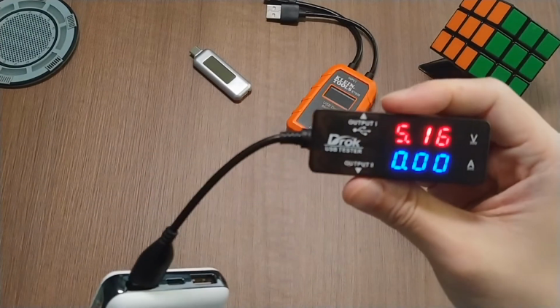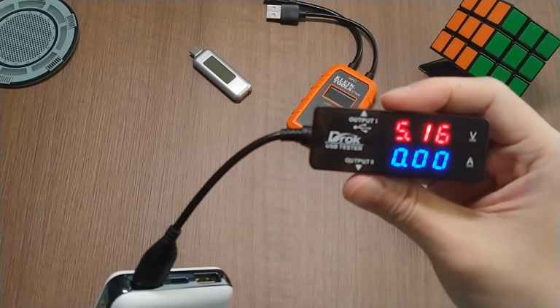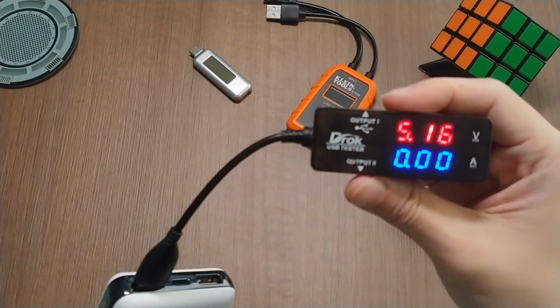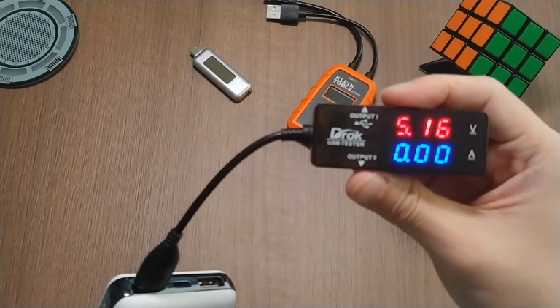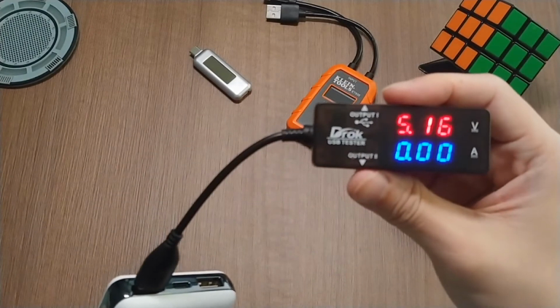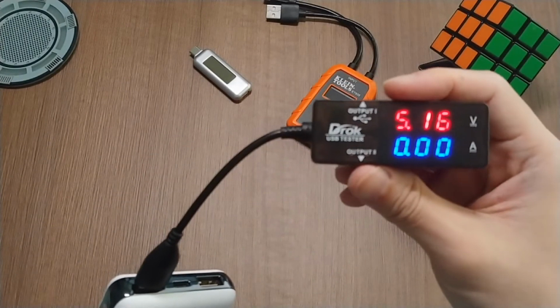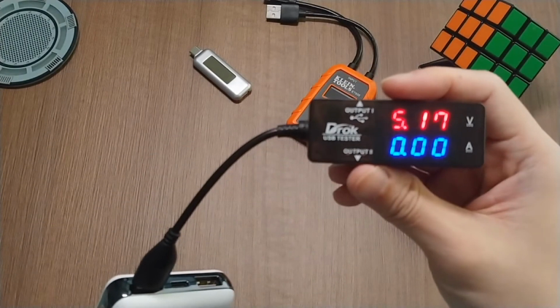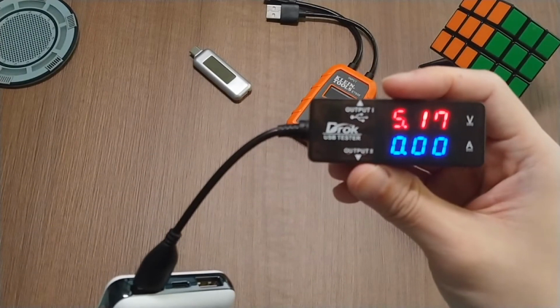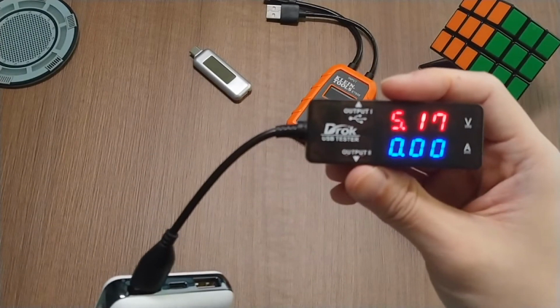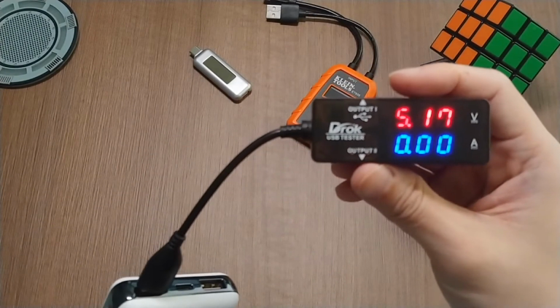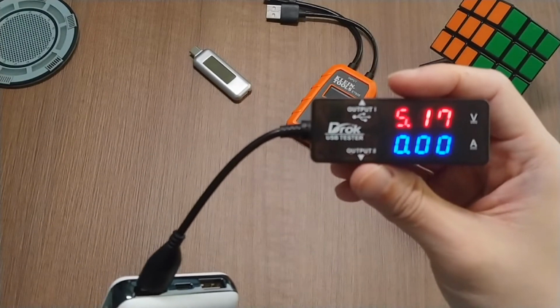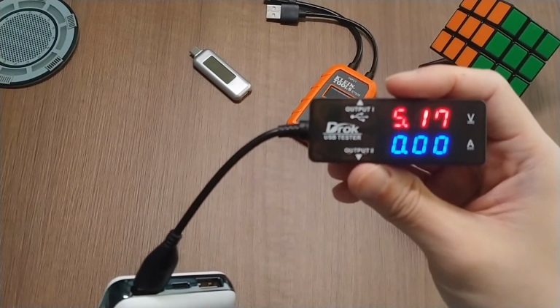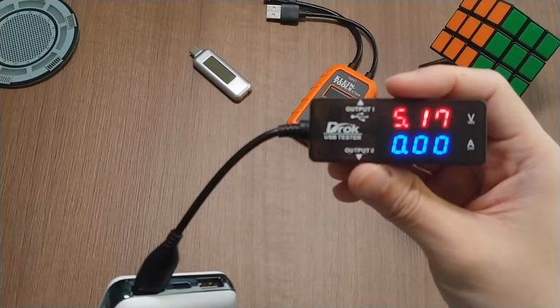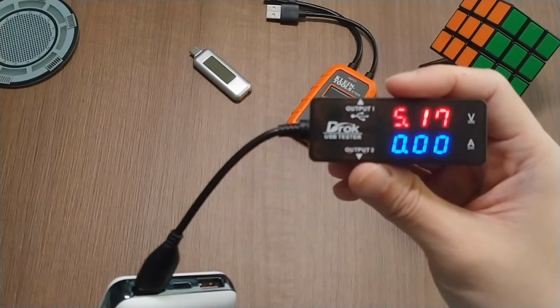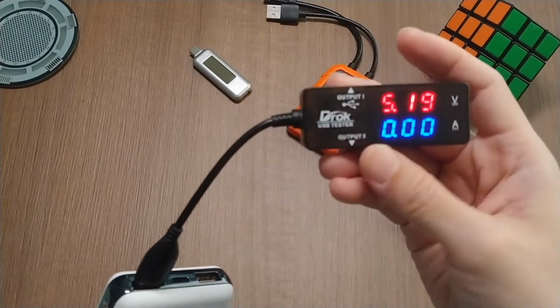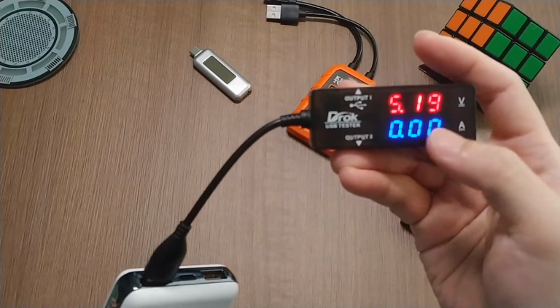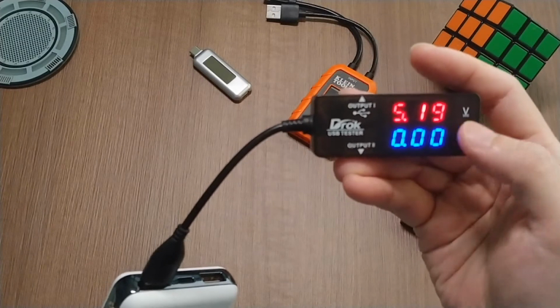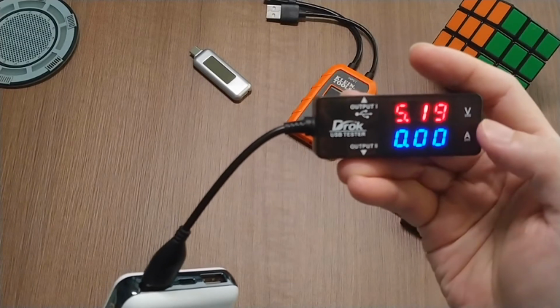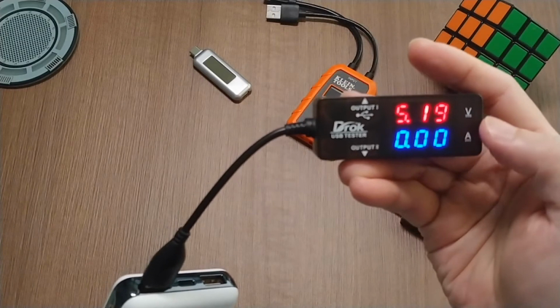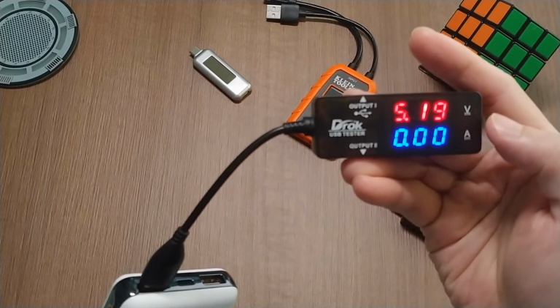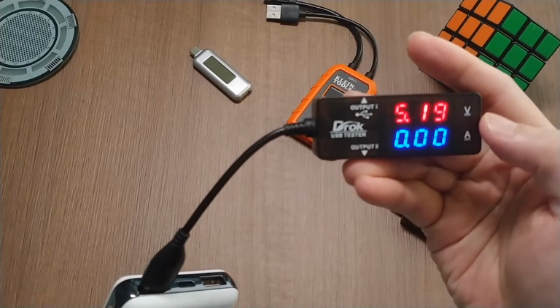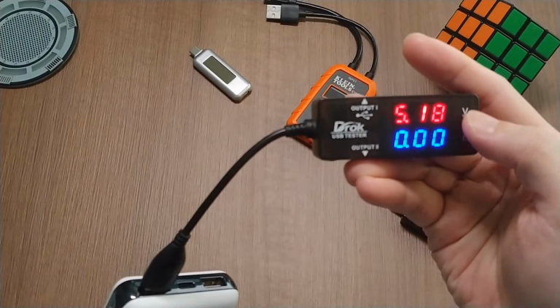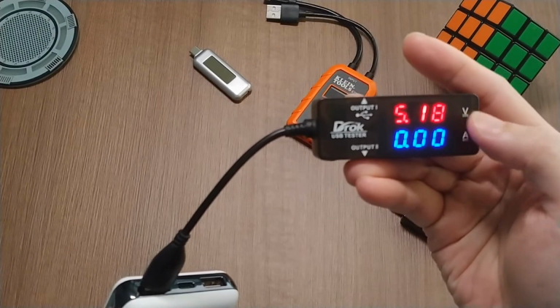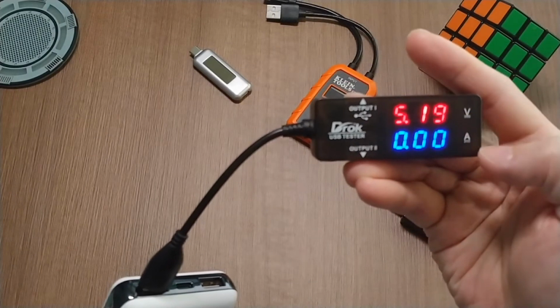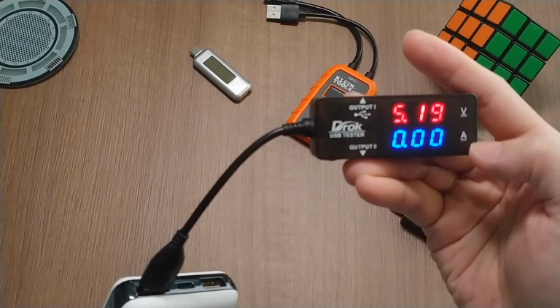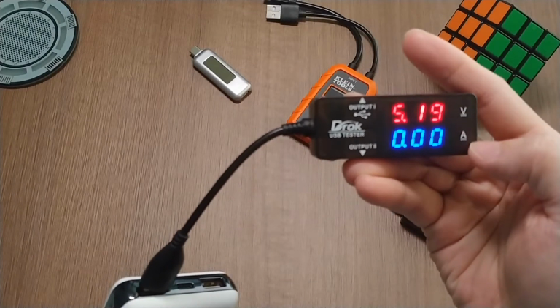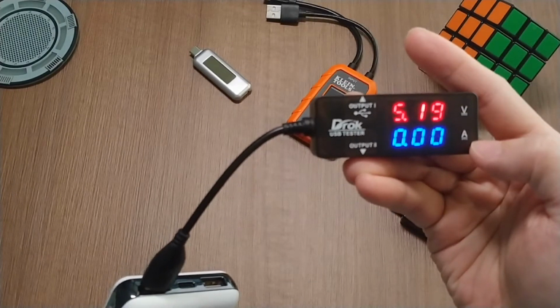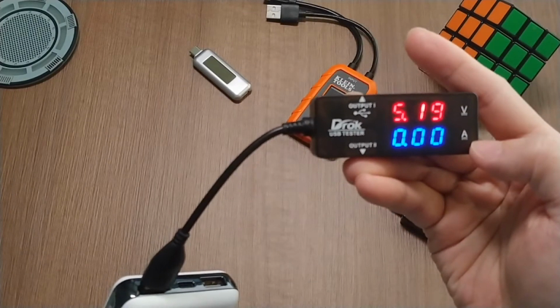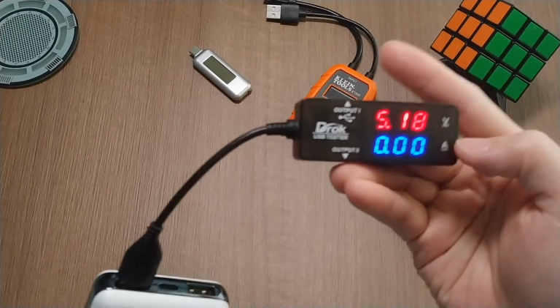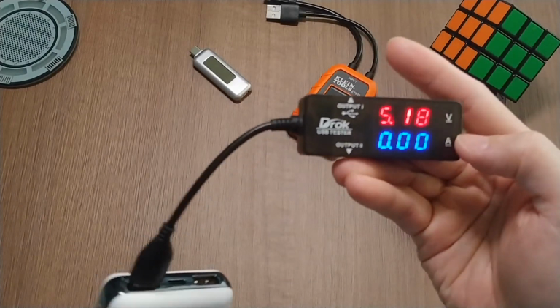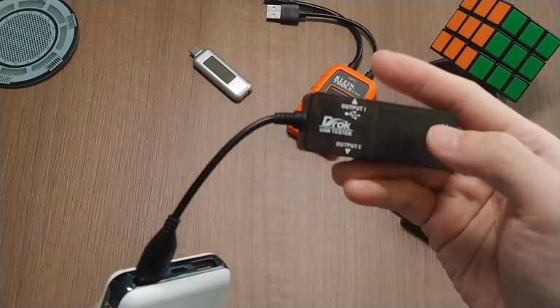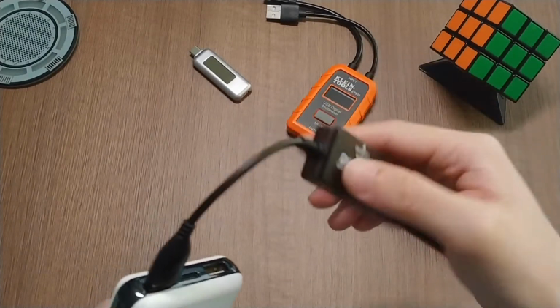This adapter will support a 3.2 to 10 volt voltage and also support a maximum of 3 amps current. It will only show you the voltage and the current — that's all it is.